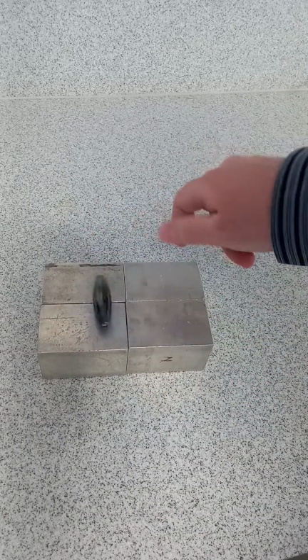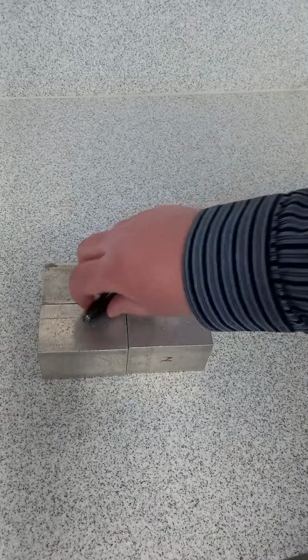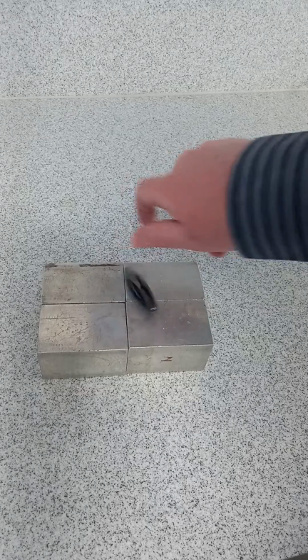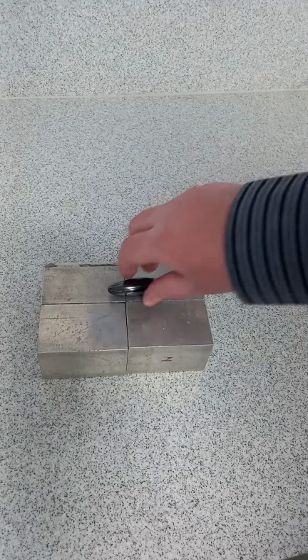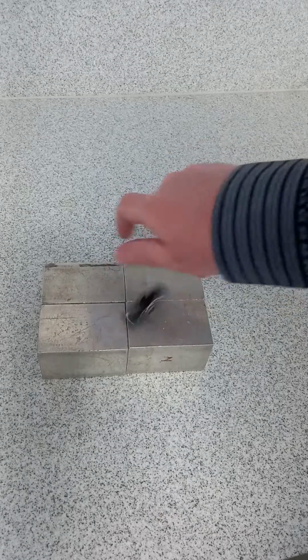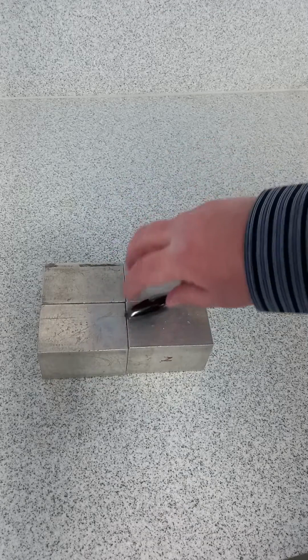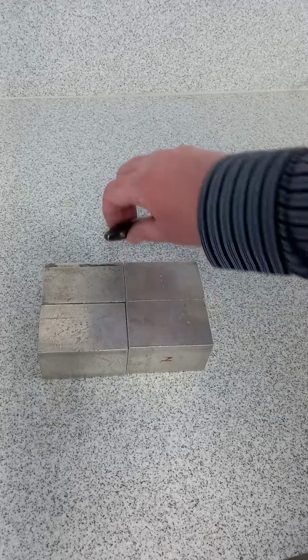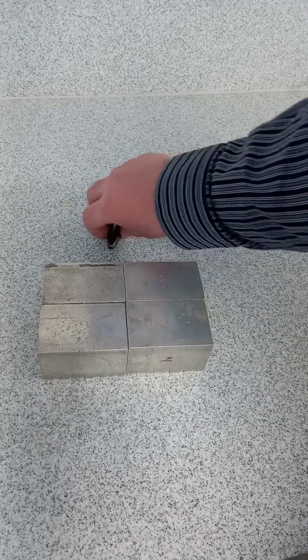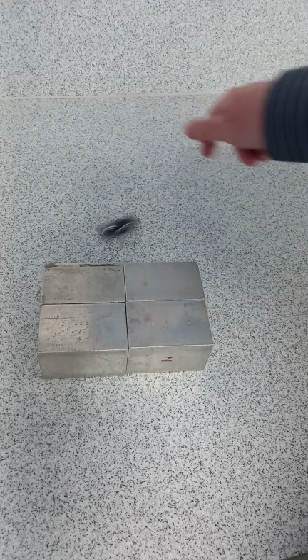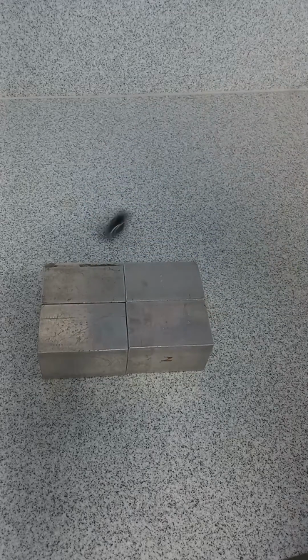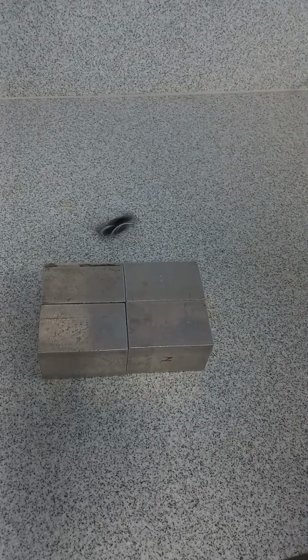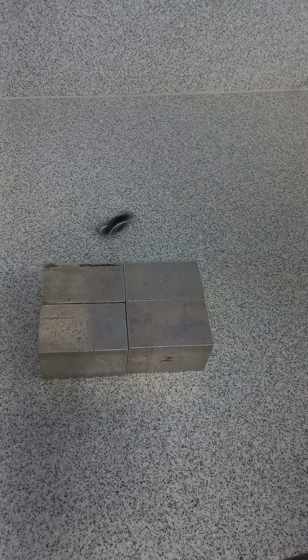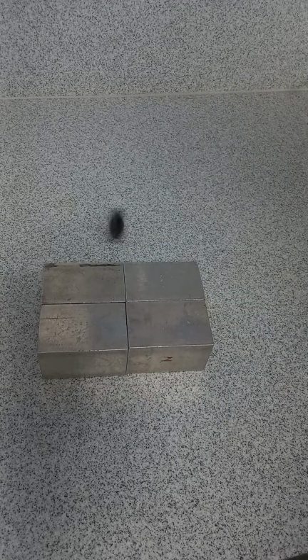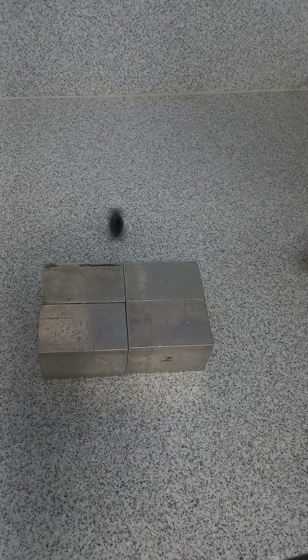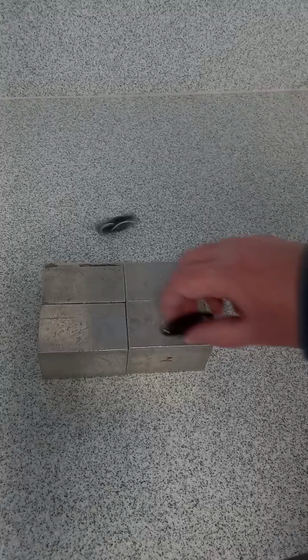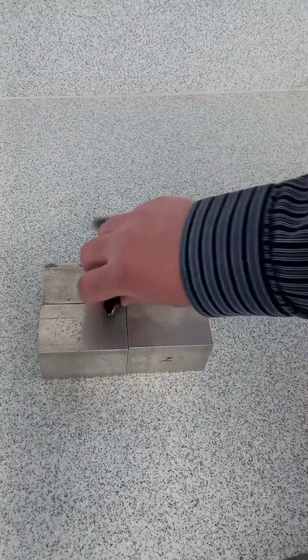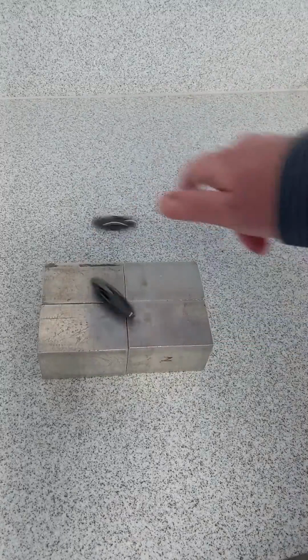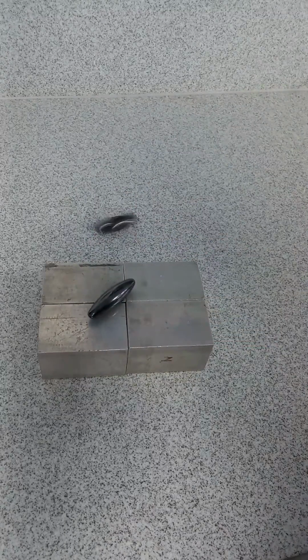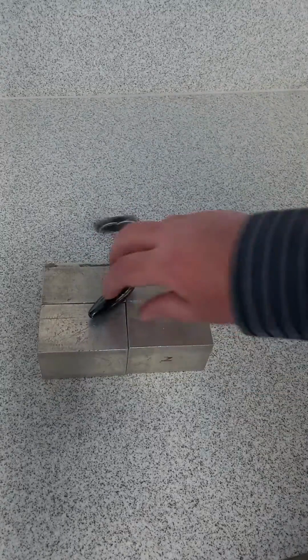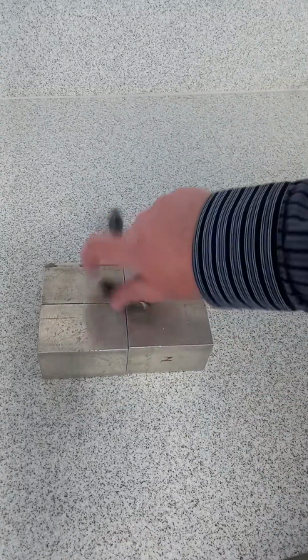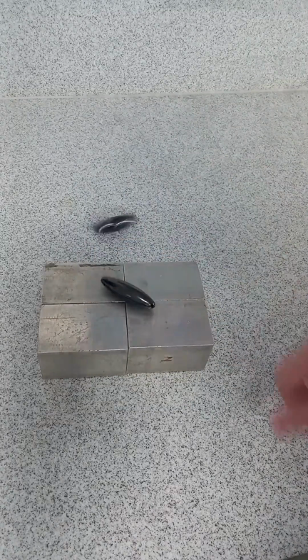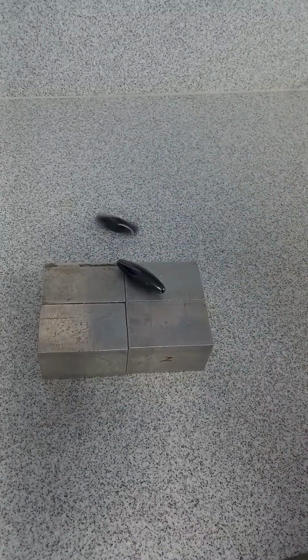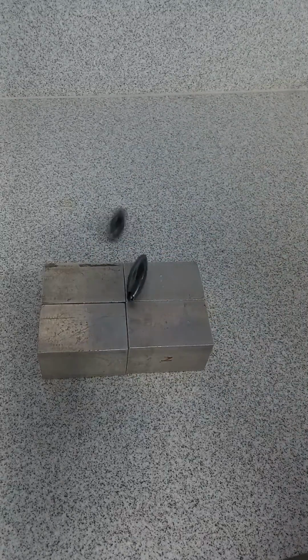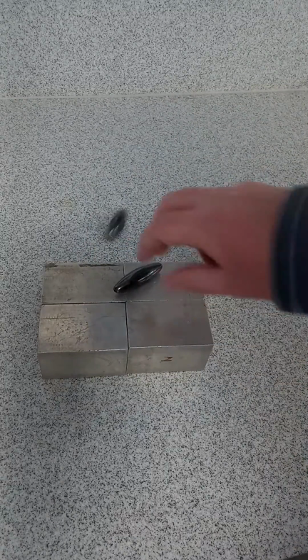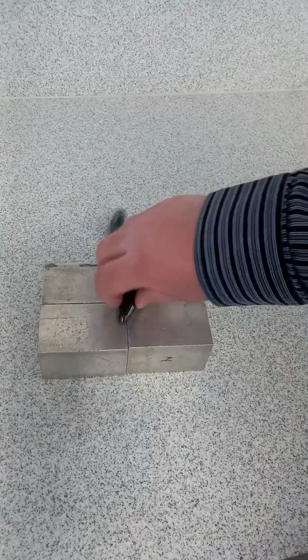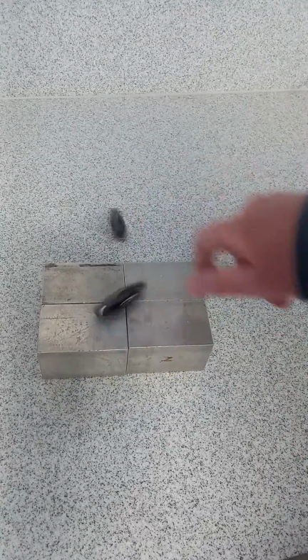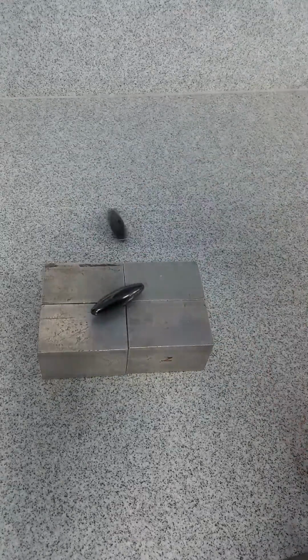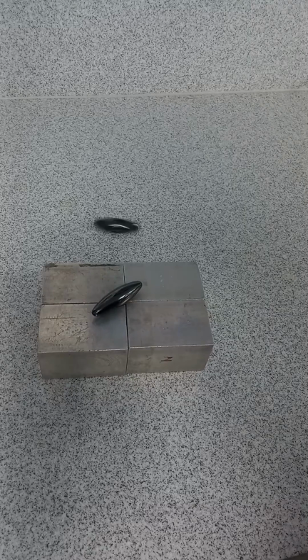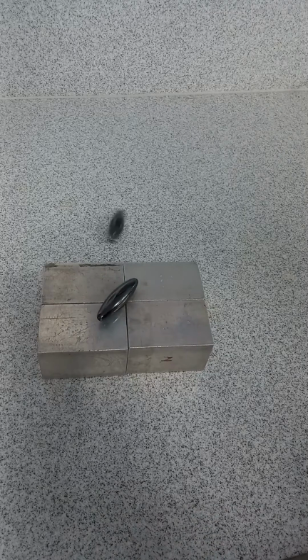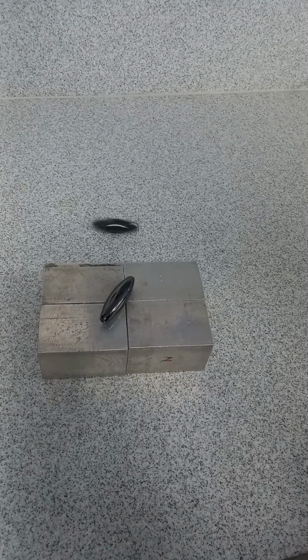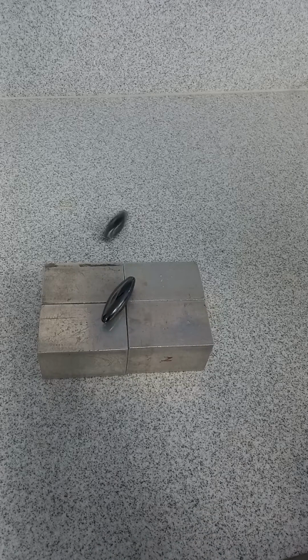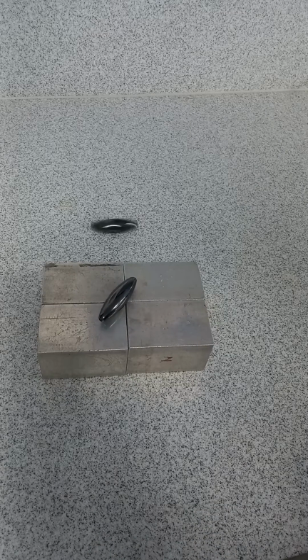And you can see this really is quite an obvious effect compared to what it was before. With one it'll spin happily. Take the other one, and you can see quite starkly that nothing's happening. Lenz's Law yet again.